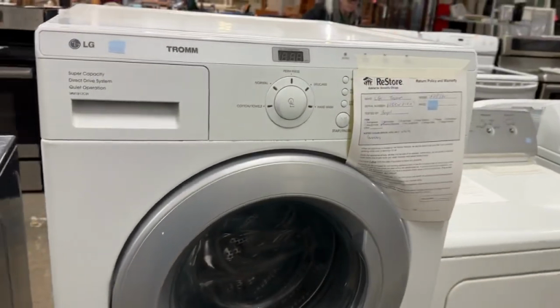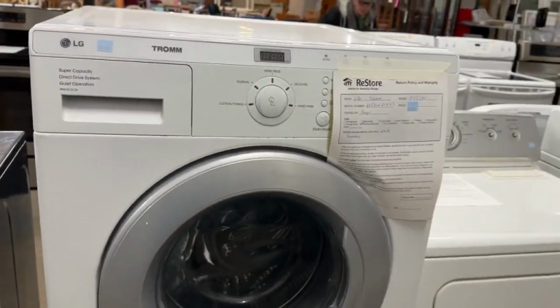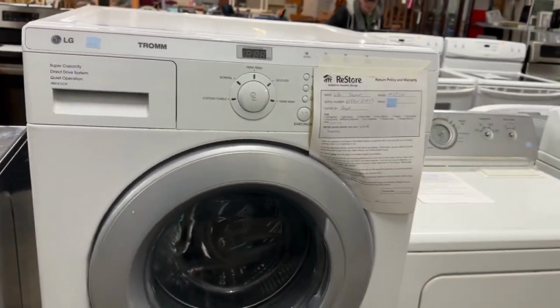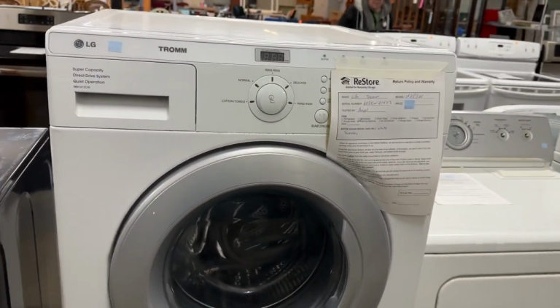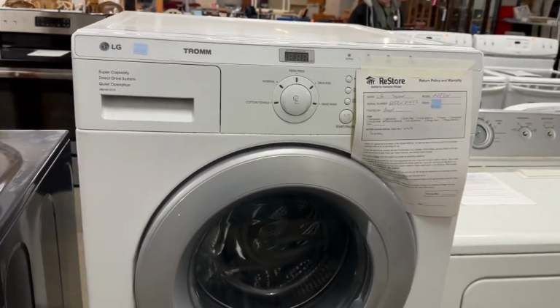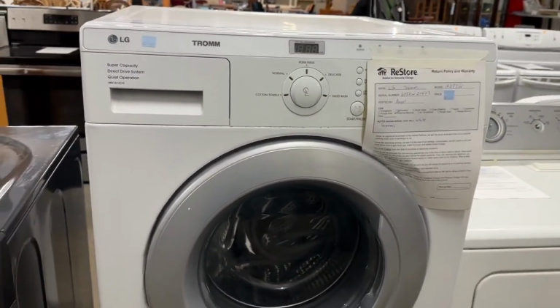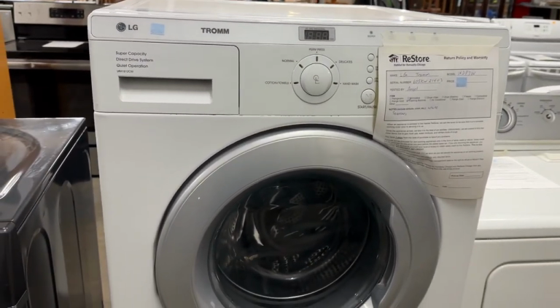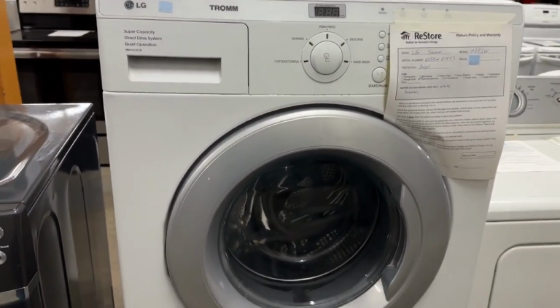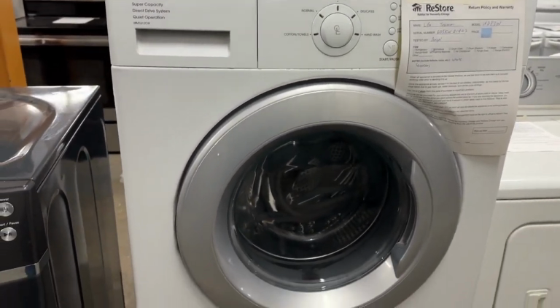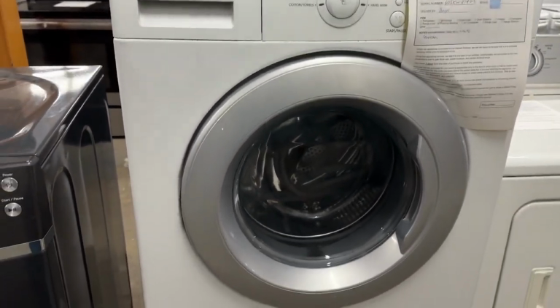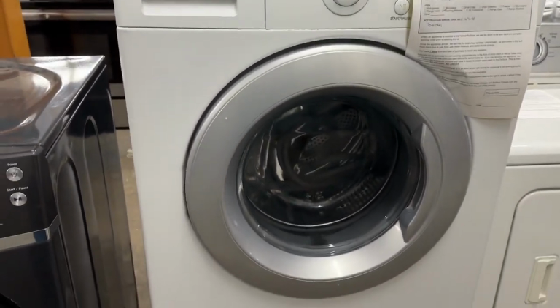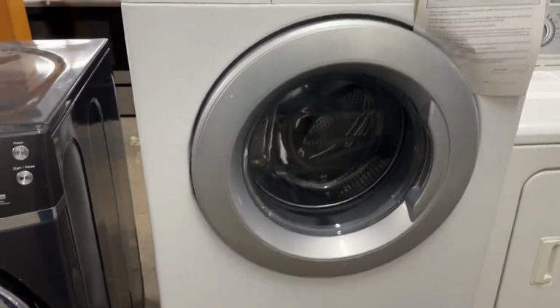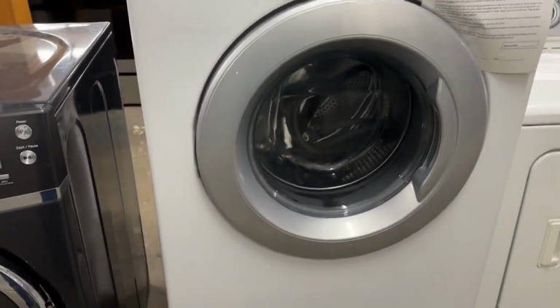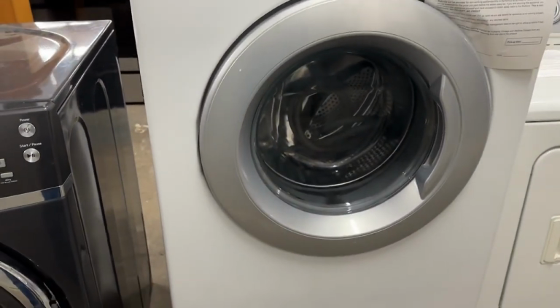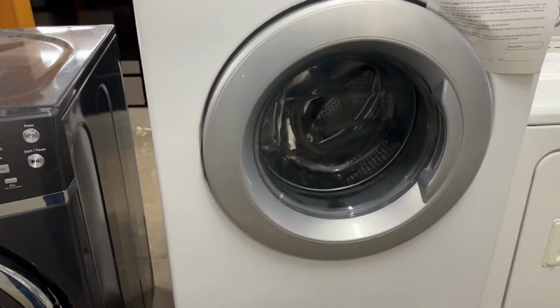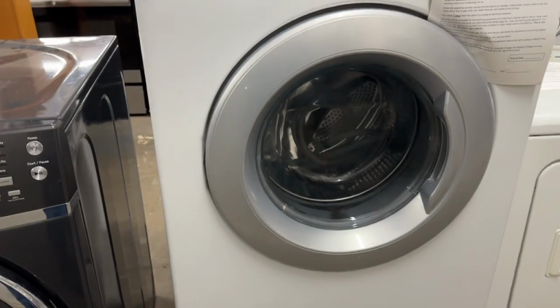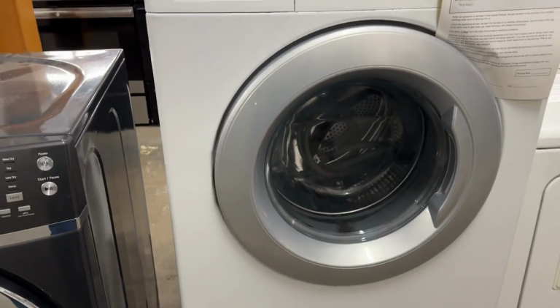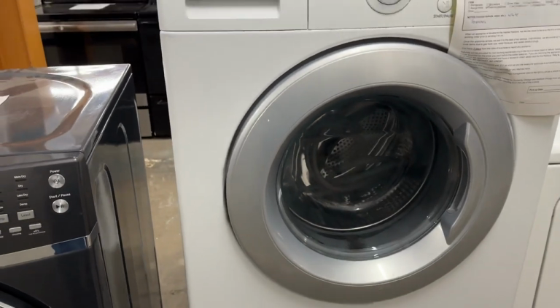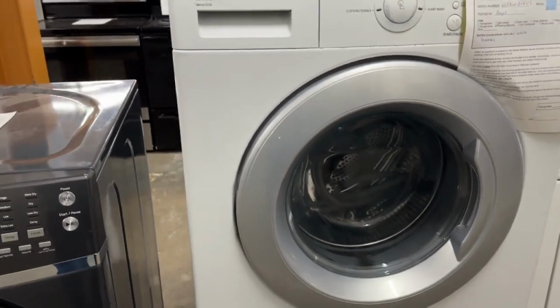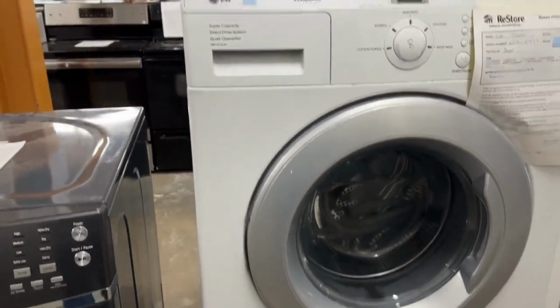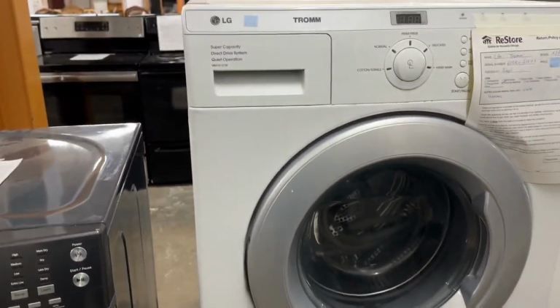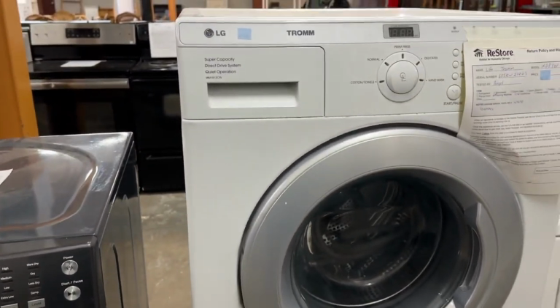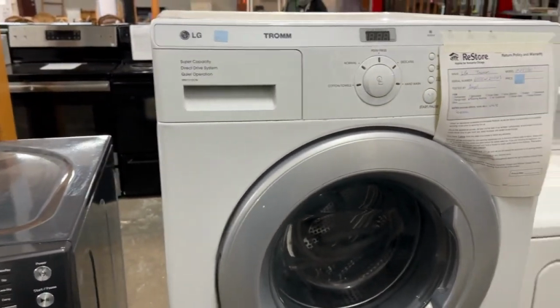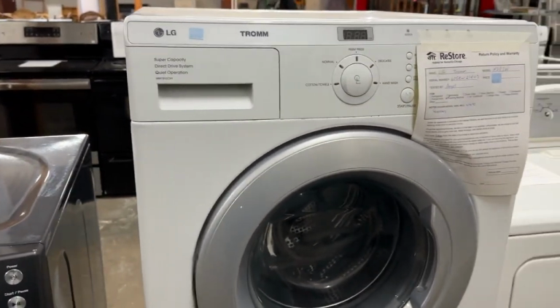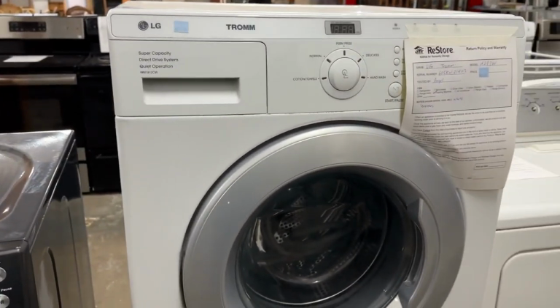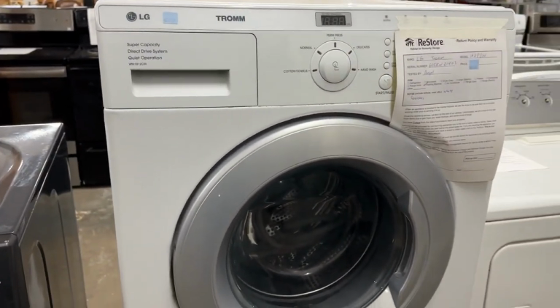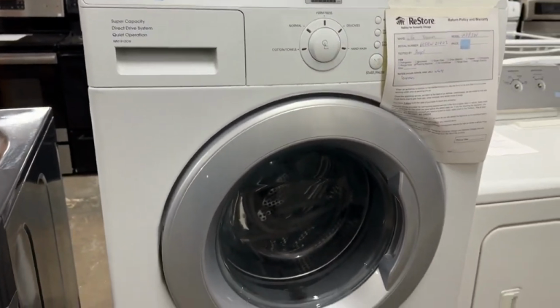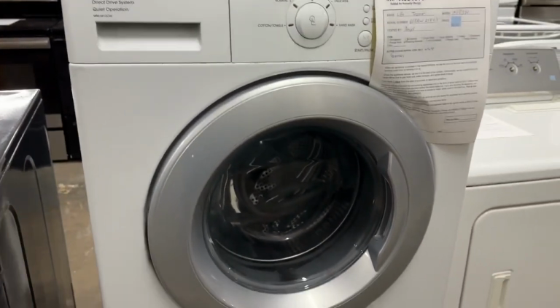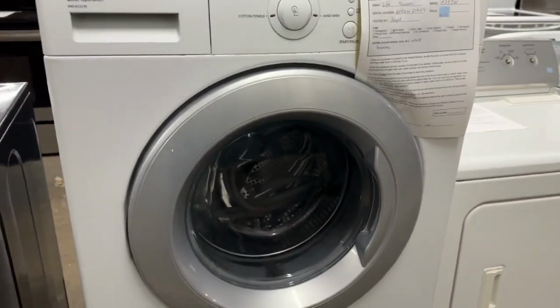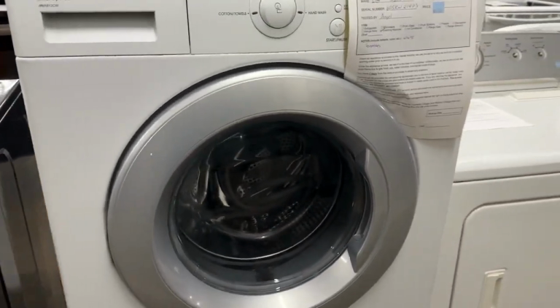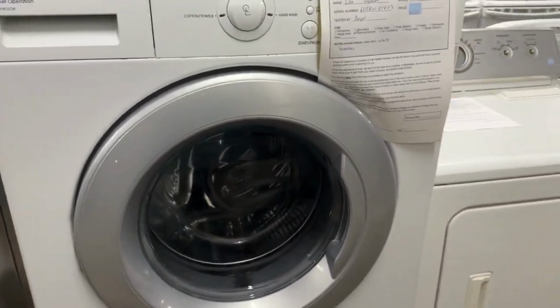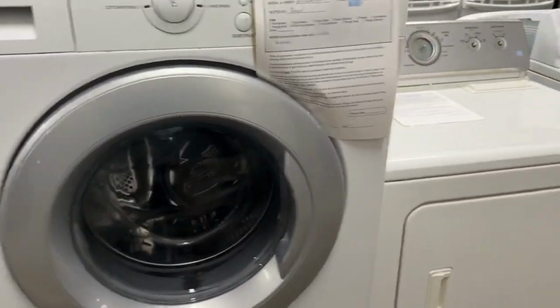There's an LG — a very small capacity washing machine. It's a Trom, though. It's older.